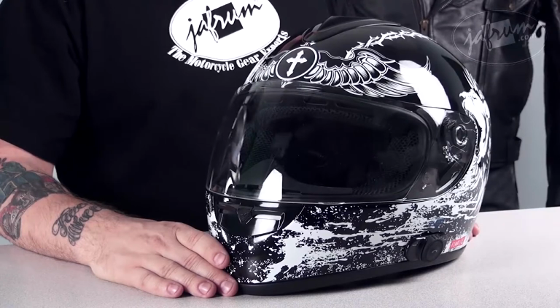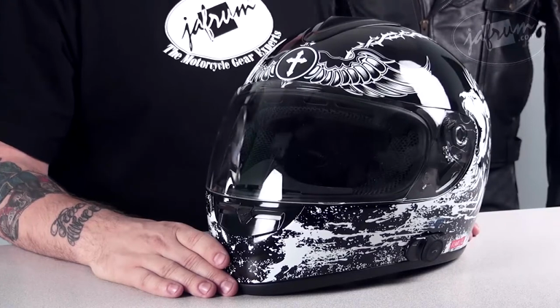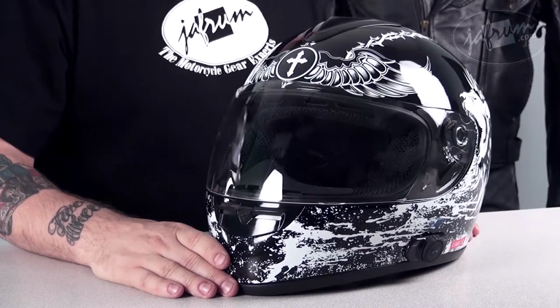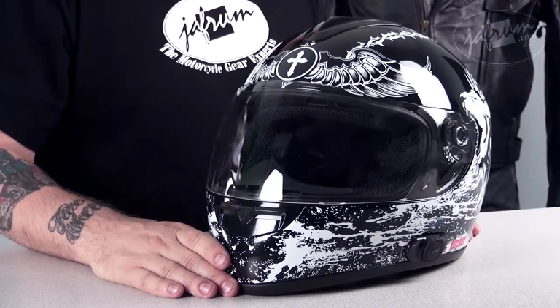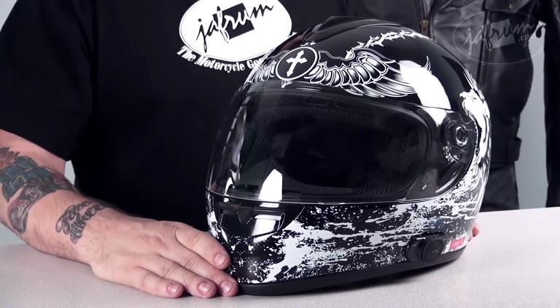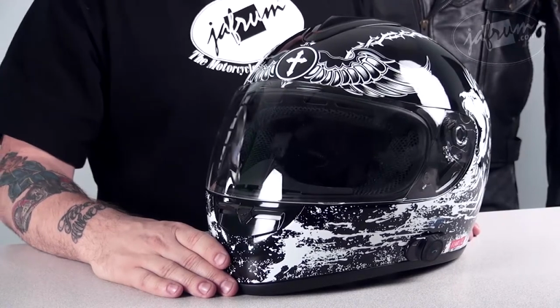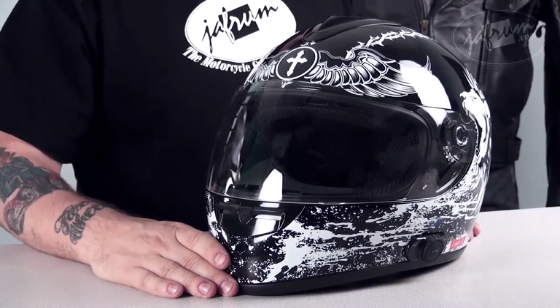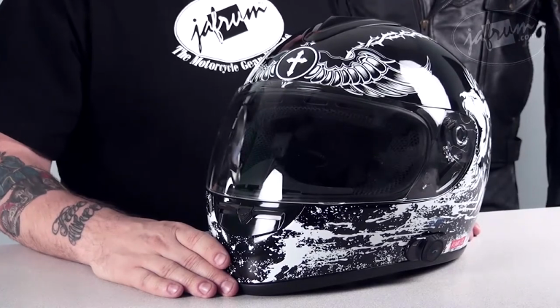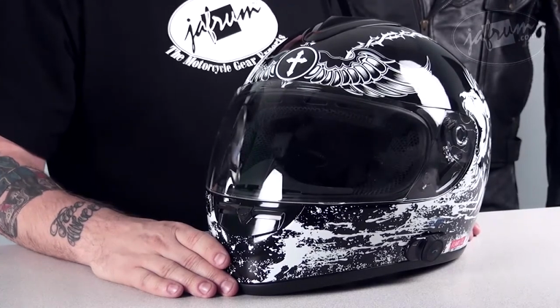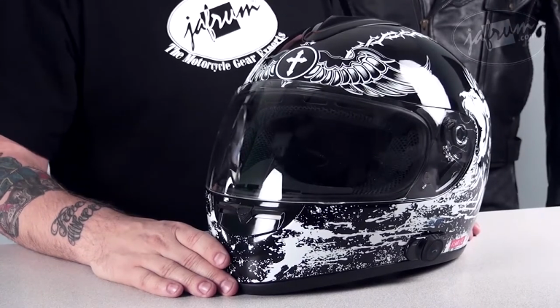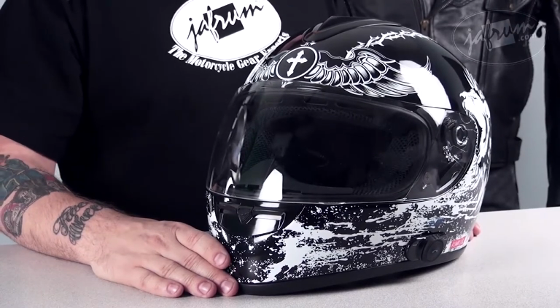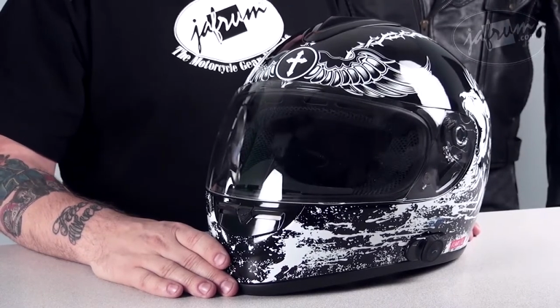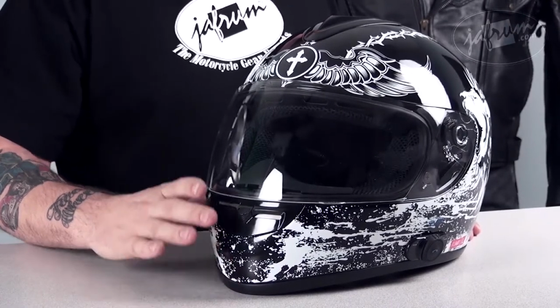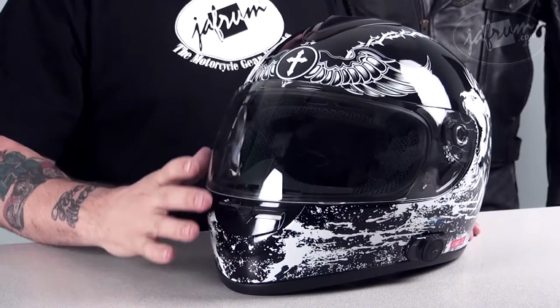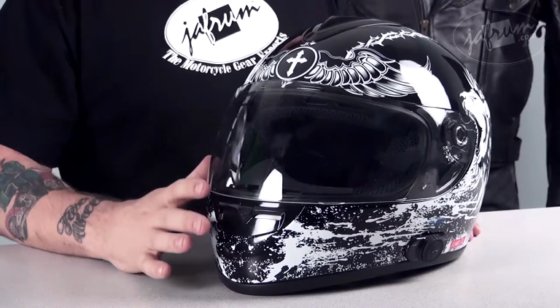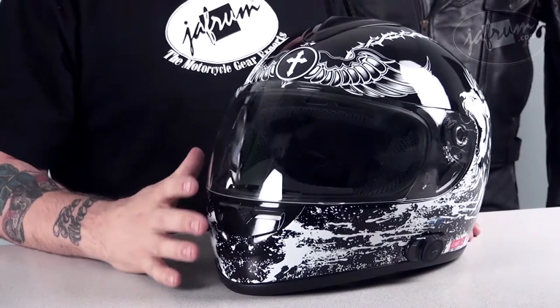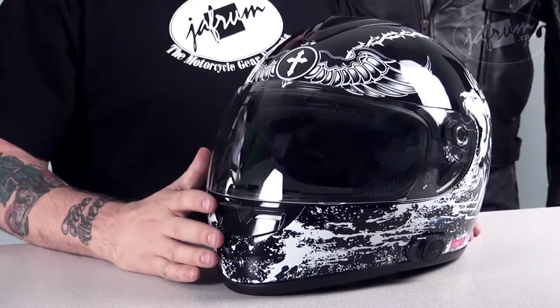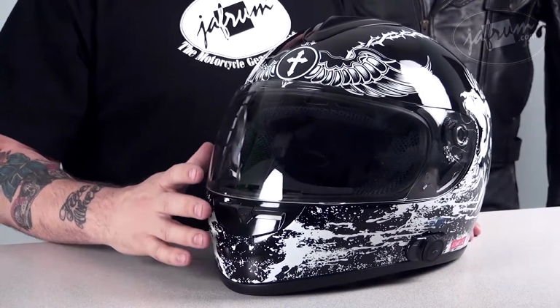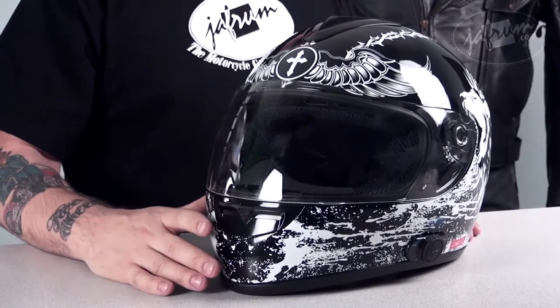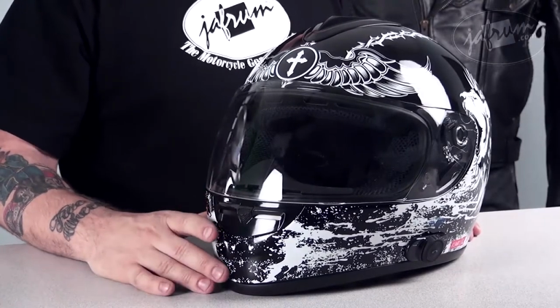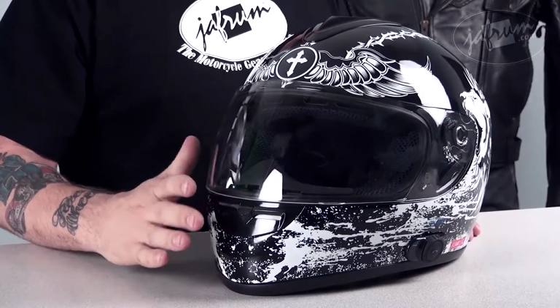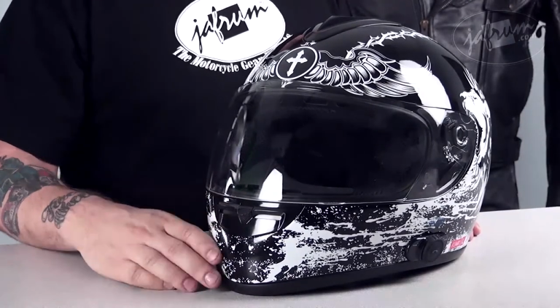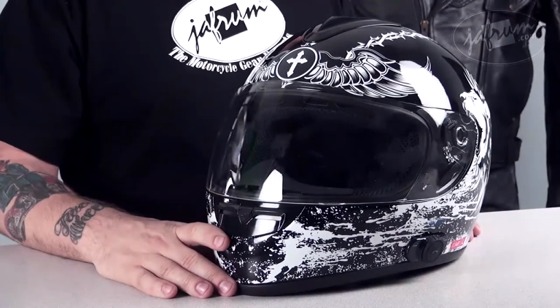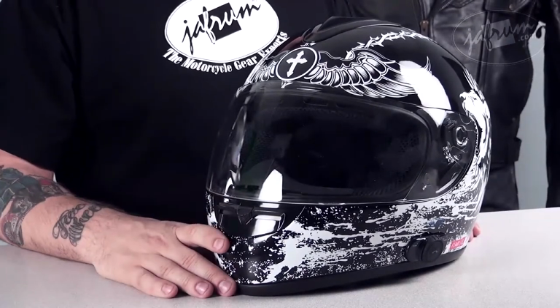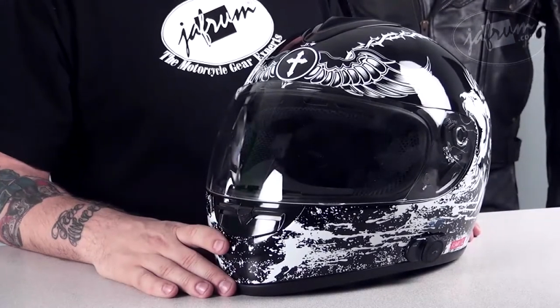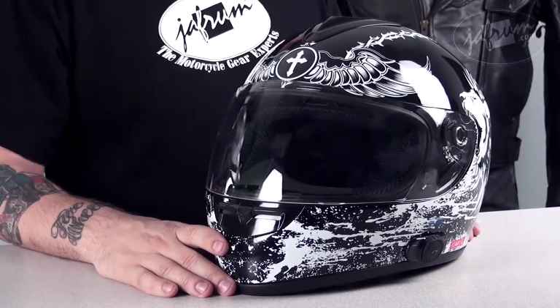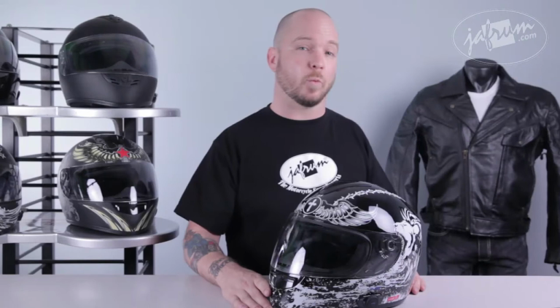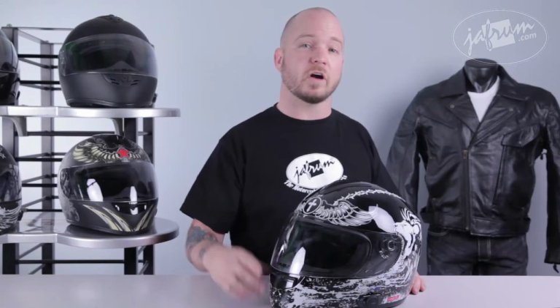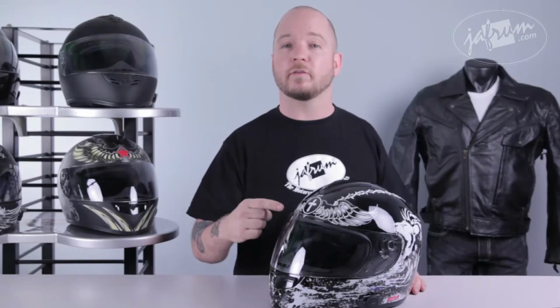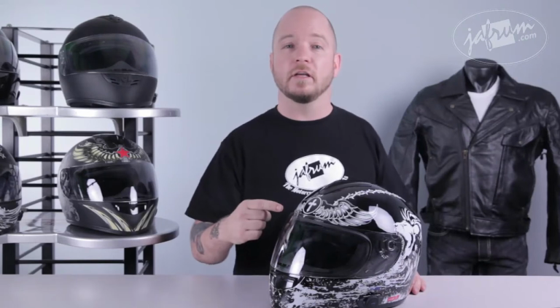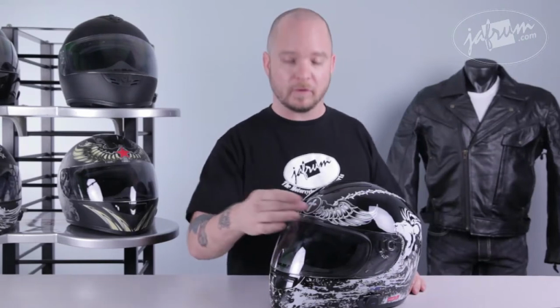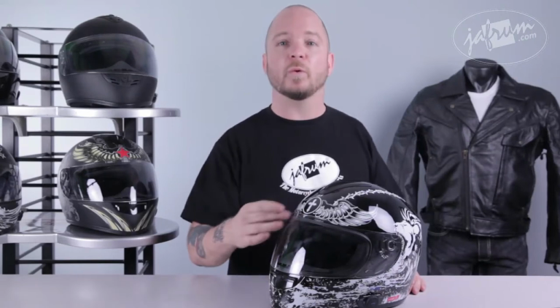The Crusader is a matte or gloss black finish with a white, black and silver graphic. This graphic definitely takes its name from the Crusaders that we've learned so much about in the history books. It has a white cross on the front, surrounded by wings.